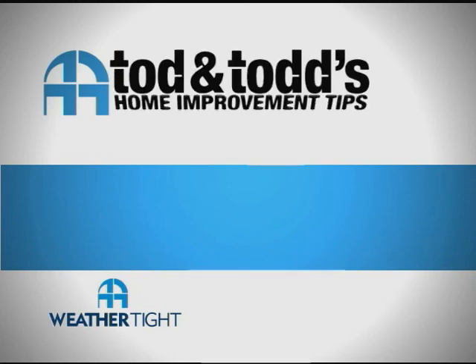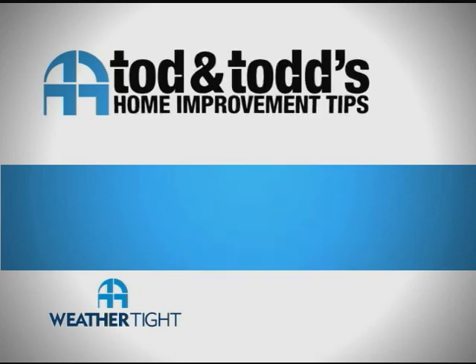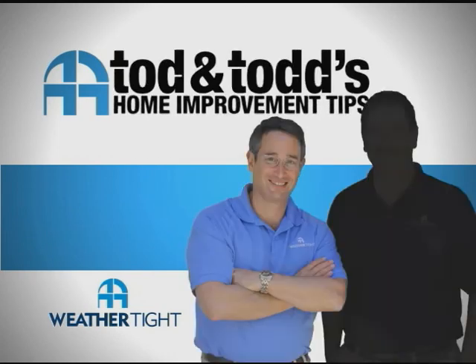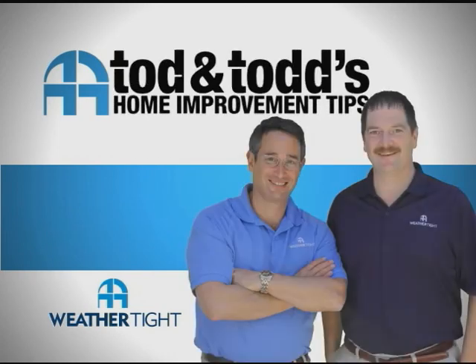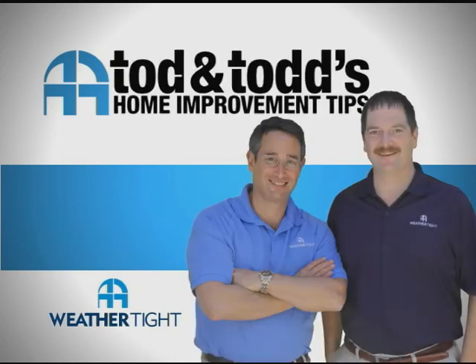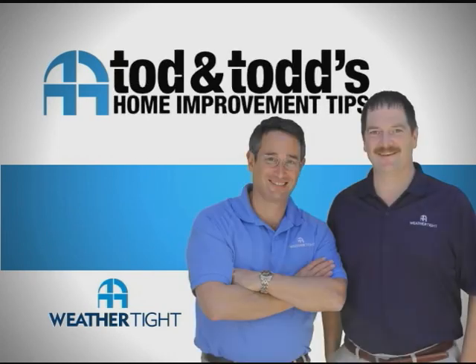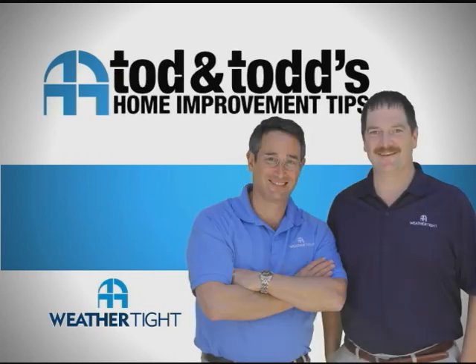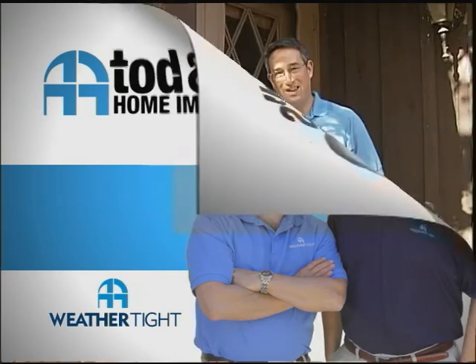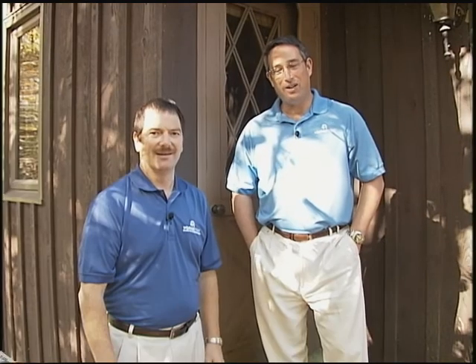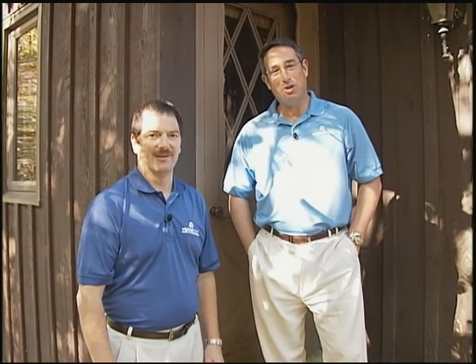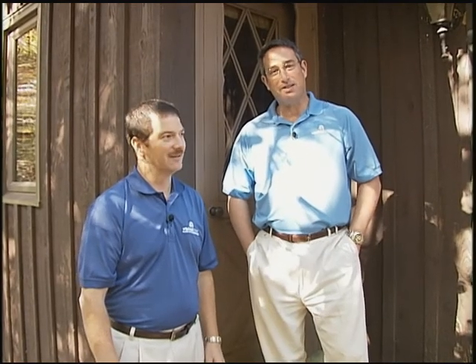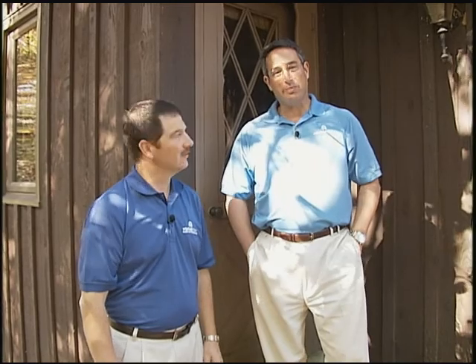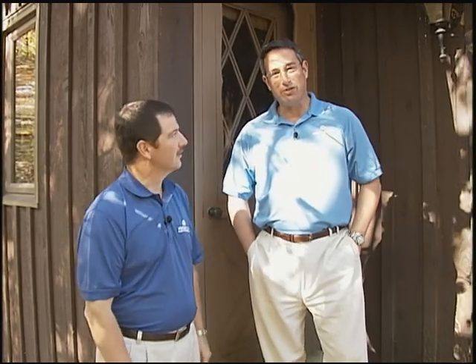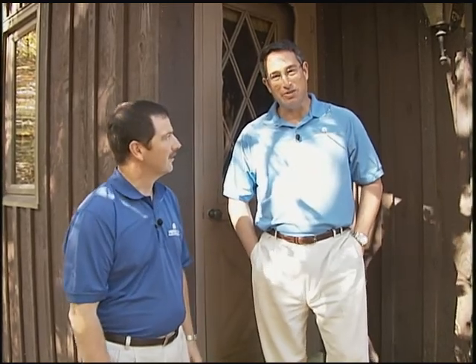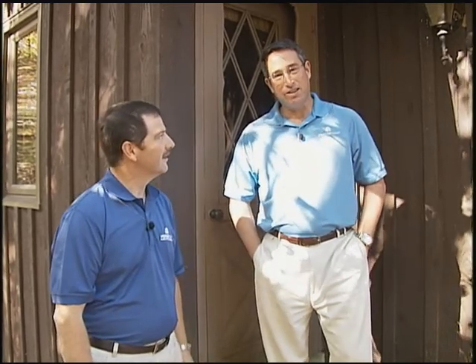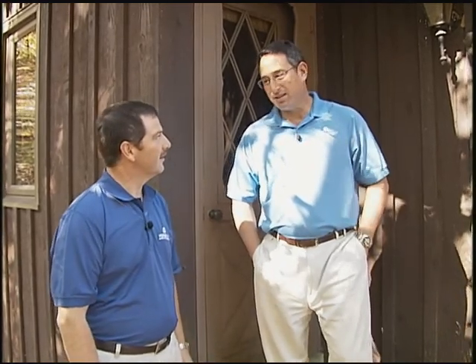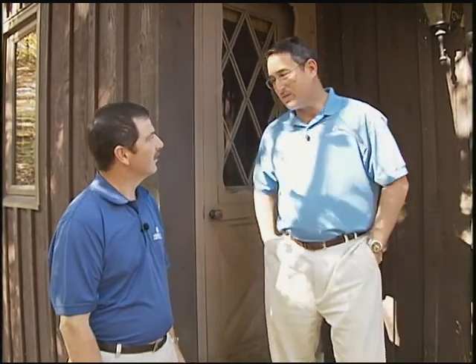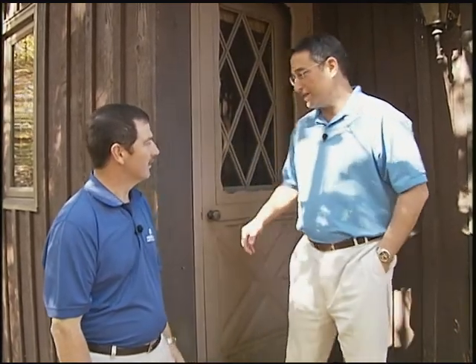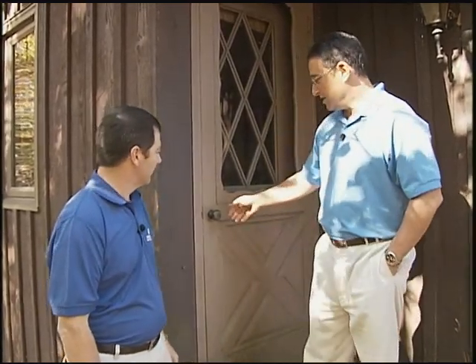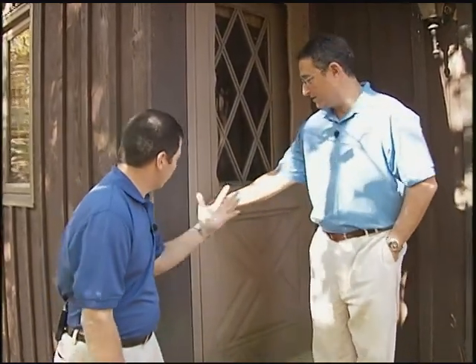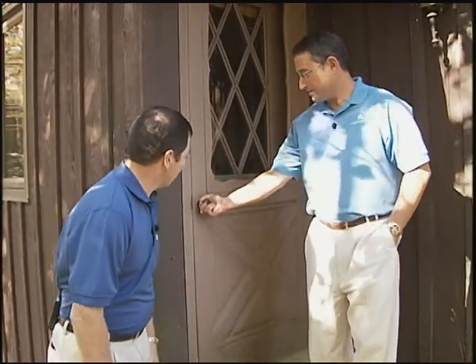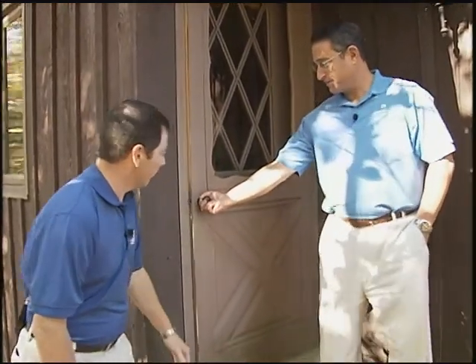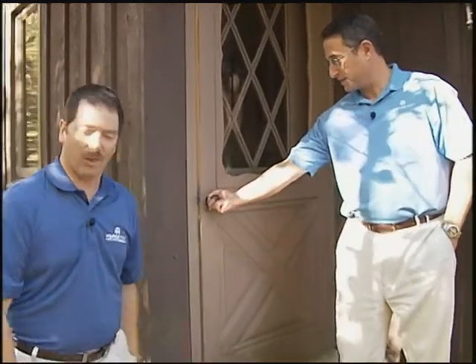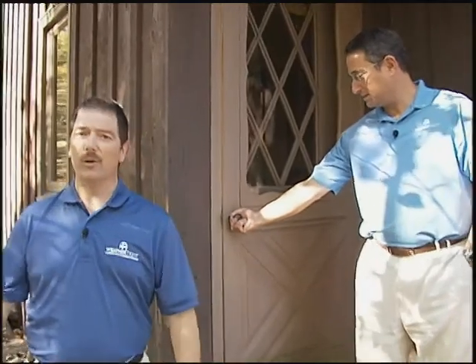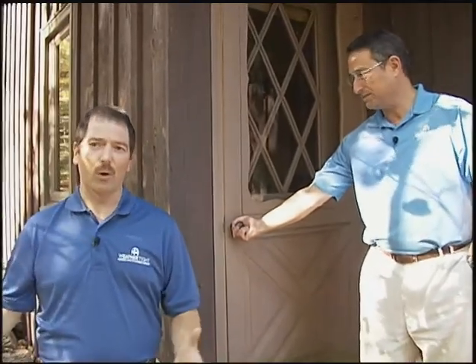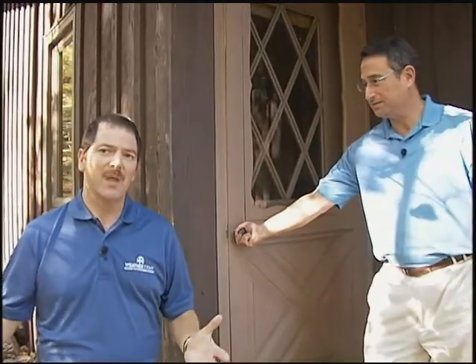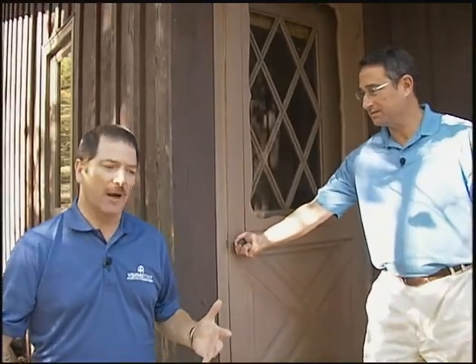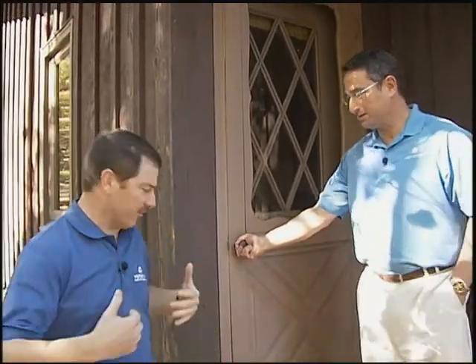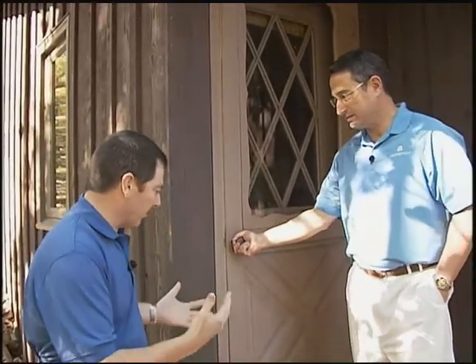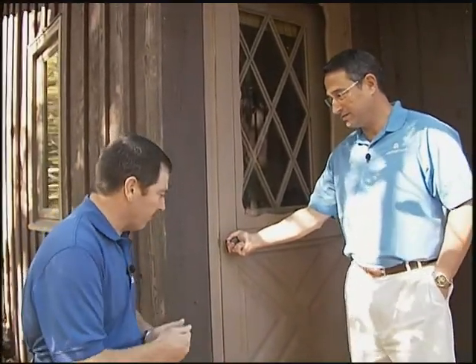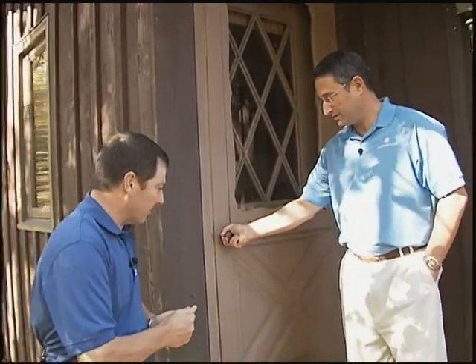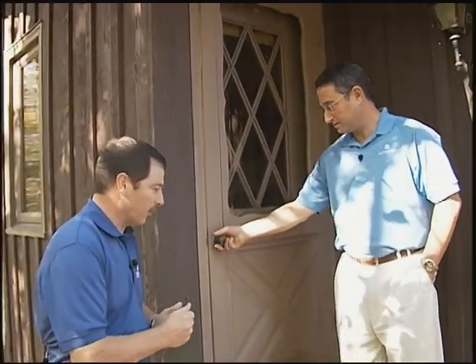Here's another home improvement tip from Todd and Todd. How do you know when it's time to replace your doors? Todd, tell us what you're seeing here. Well Todd, we're in a beautiful wooded lot here in New Berlin, and there are a couple of things that we found on this entry door.